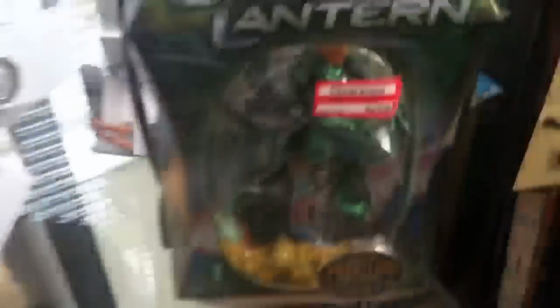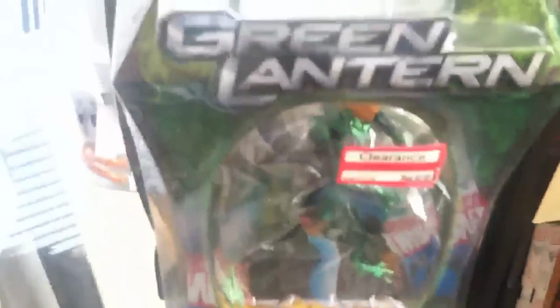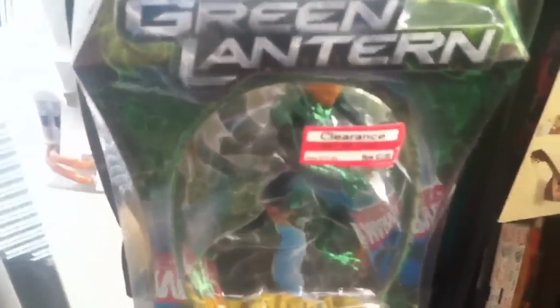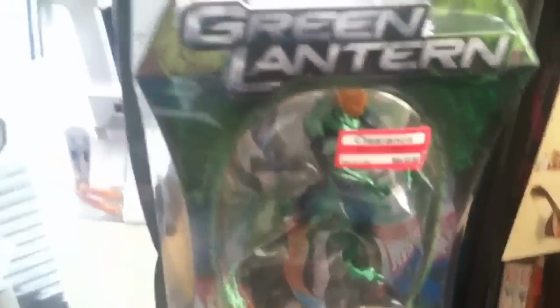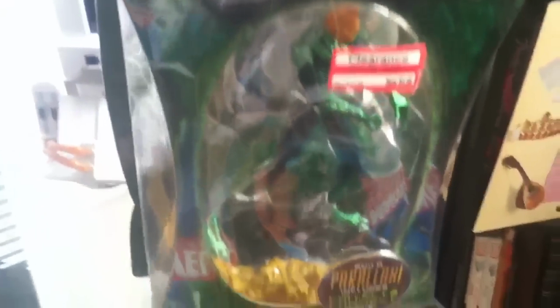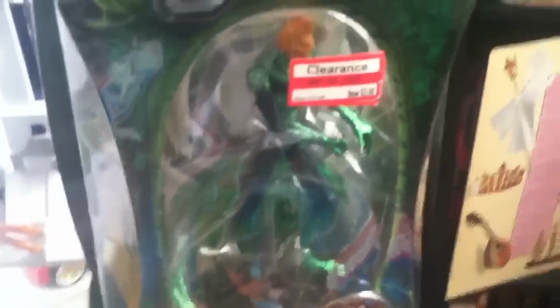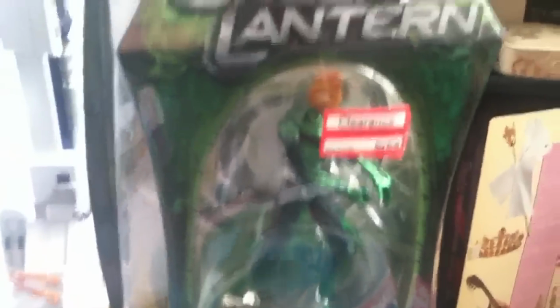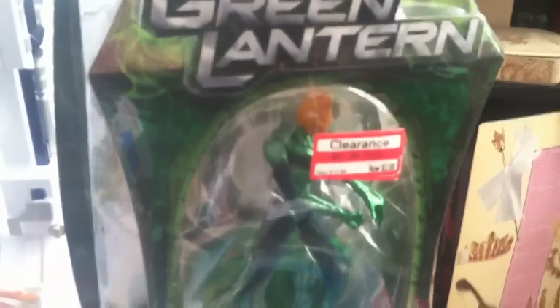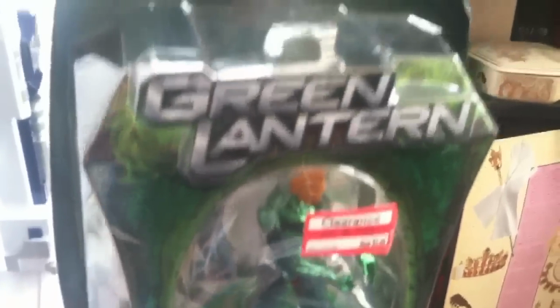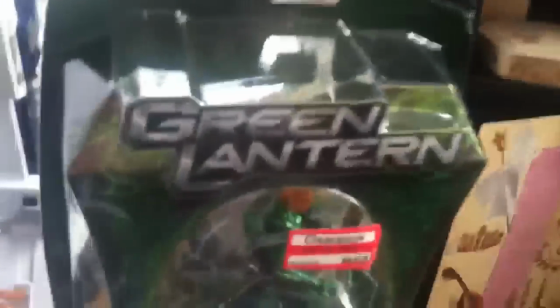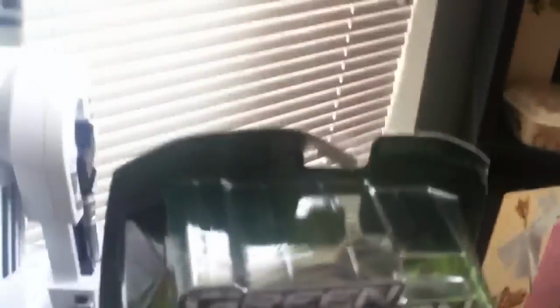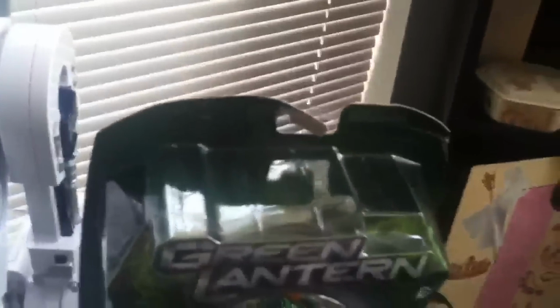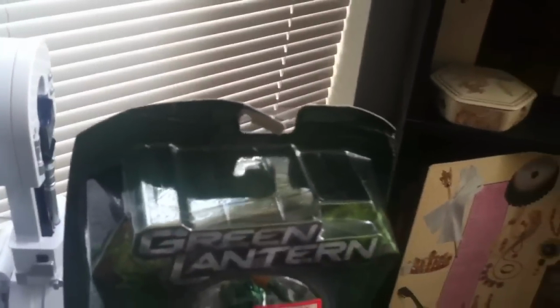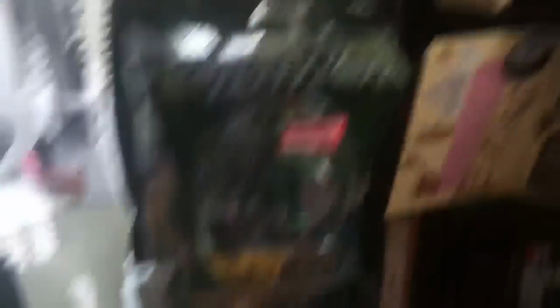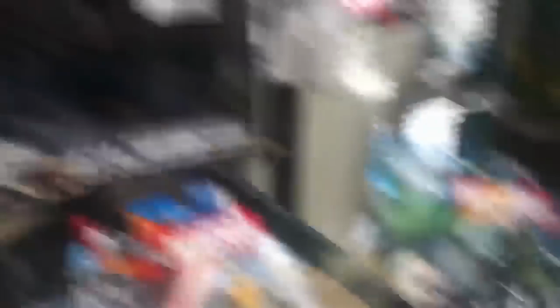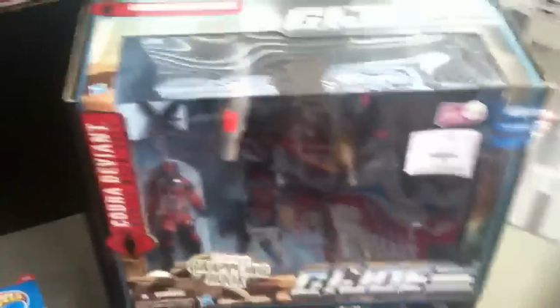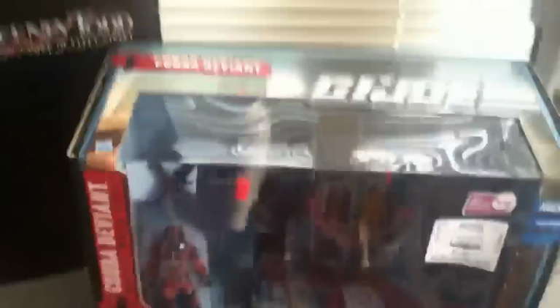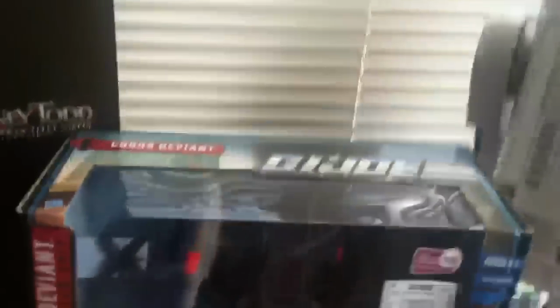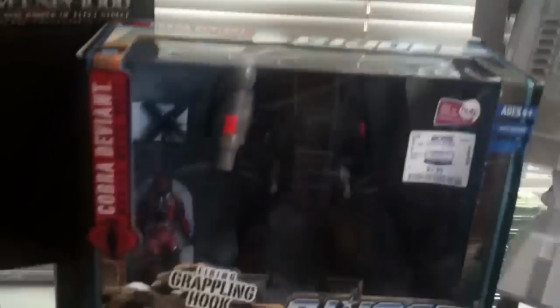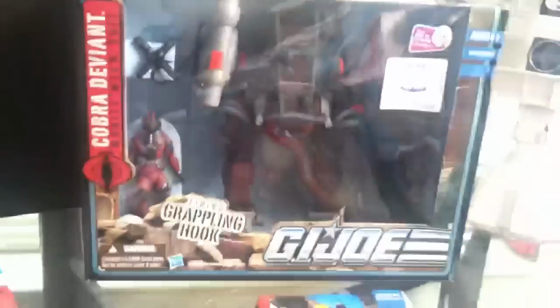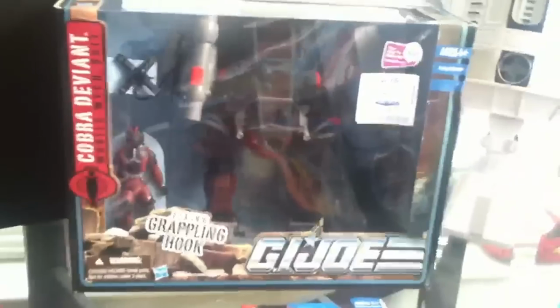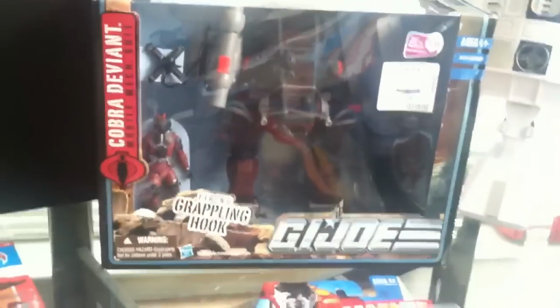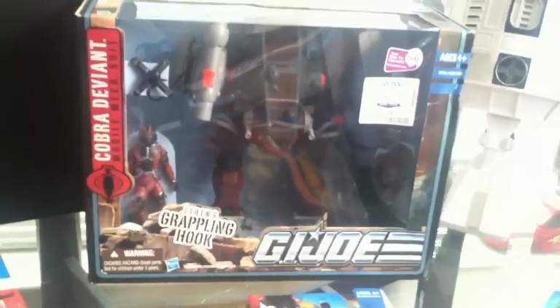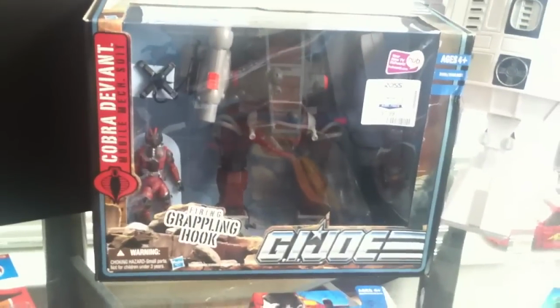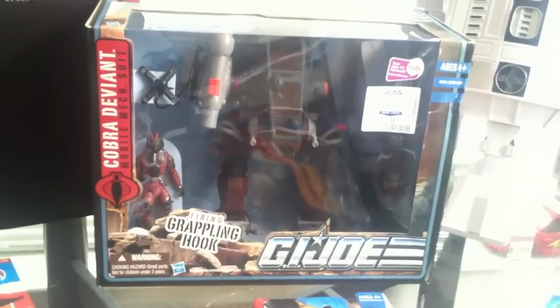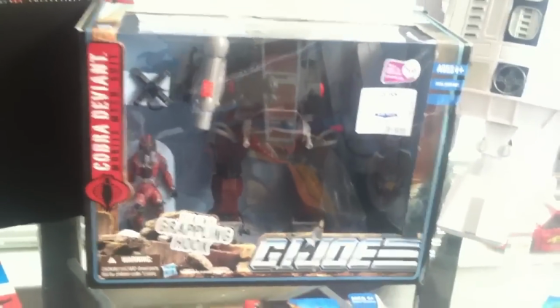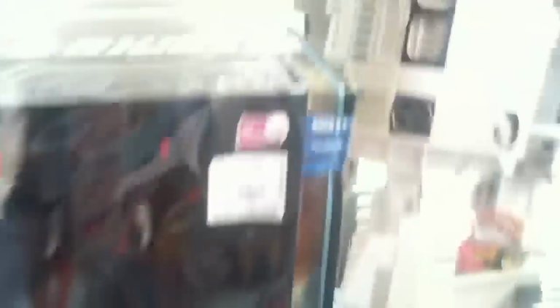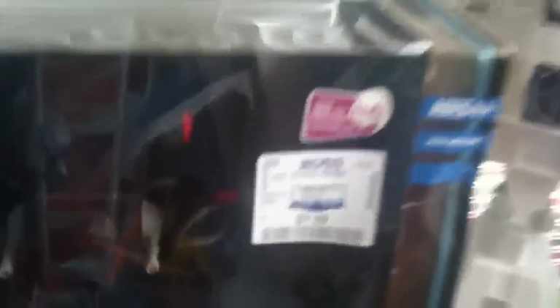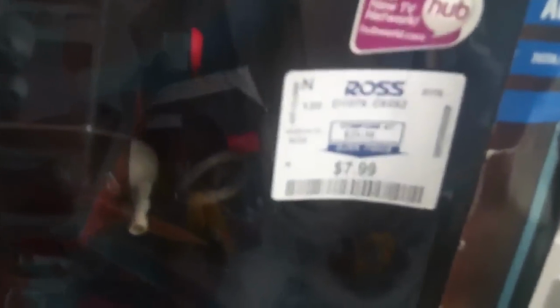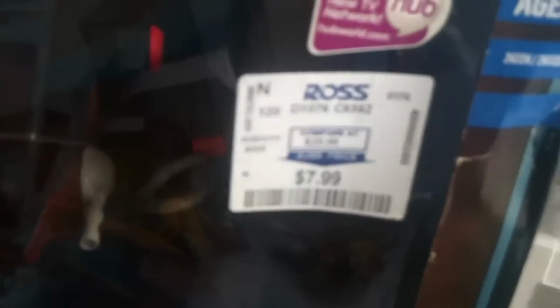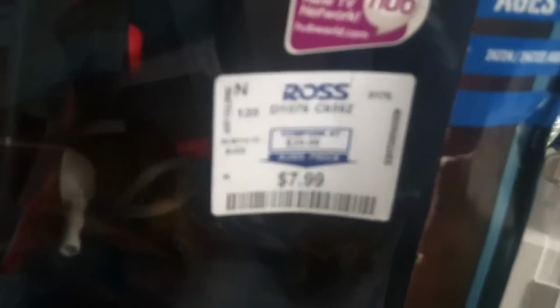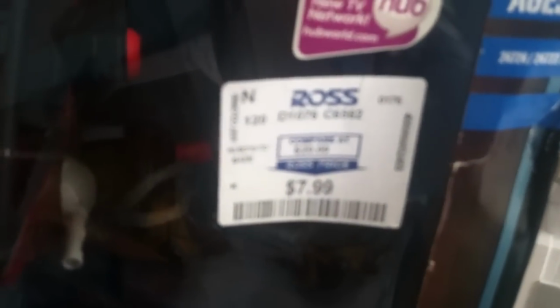I picked up a Green Lantern Tomar Ray for $3.98 because the top of the box is screwed up. And I also picked up another Cobra Deviant Pursuit of Cobra mech suit from Ross for $7.99.